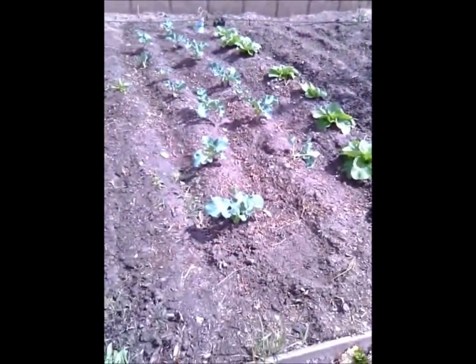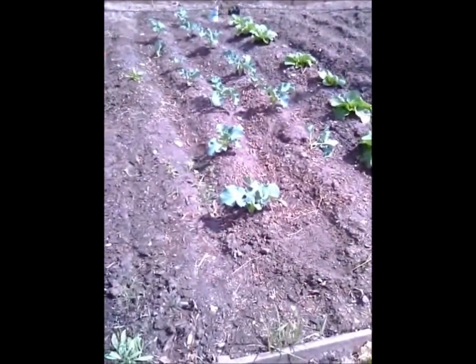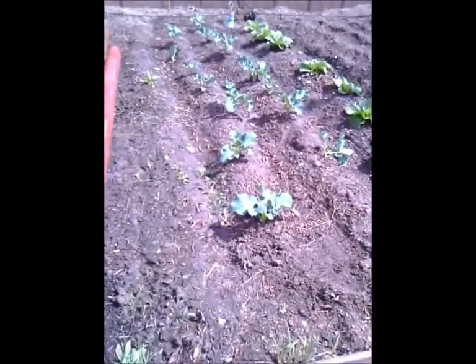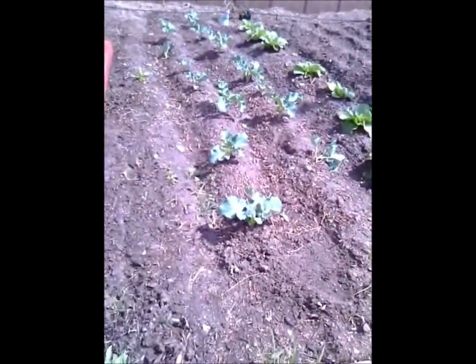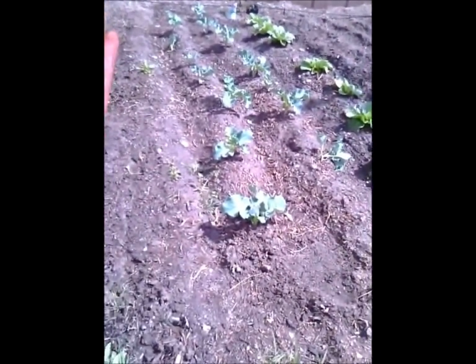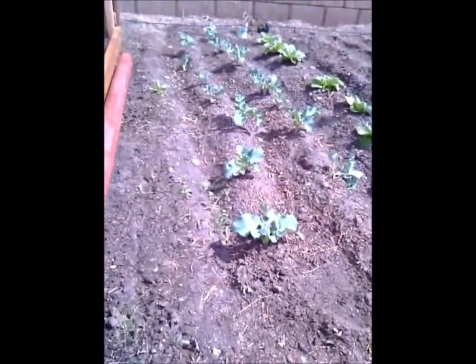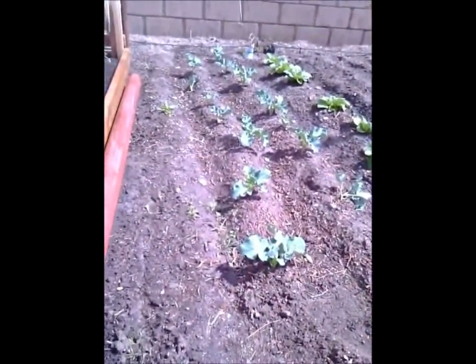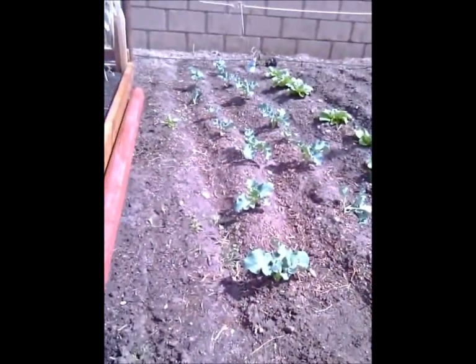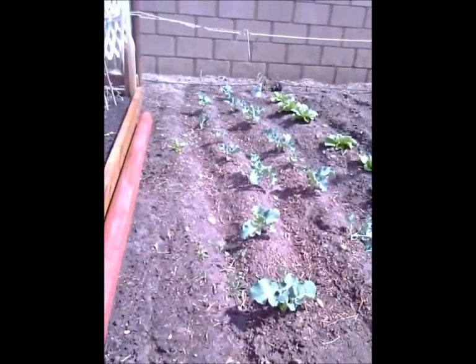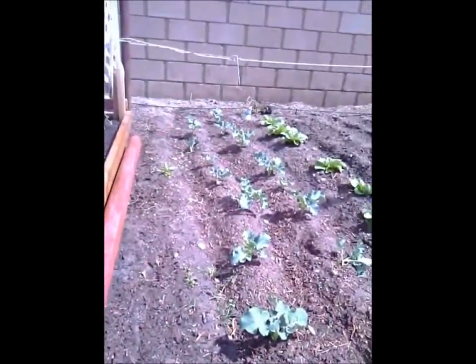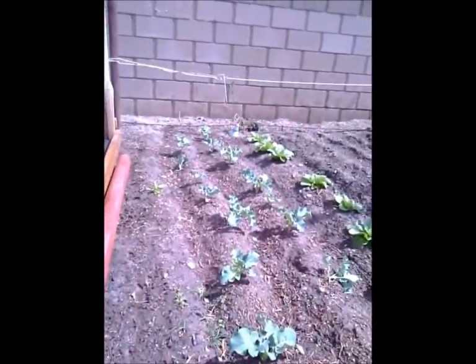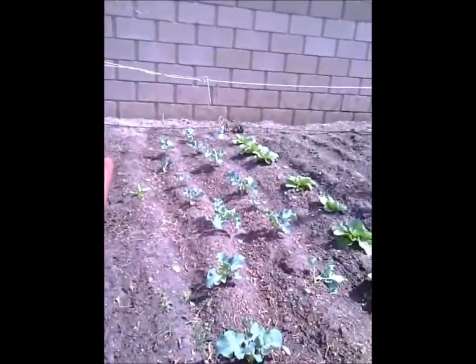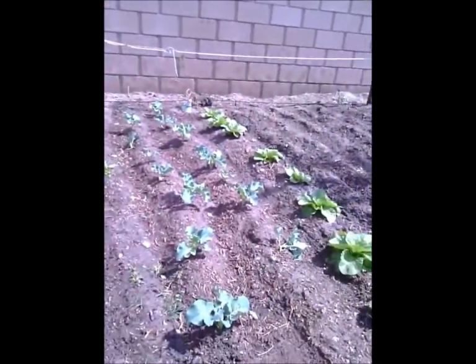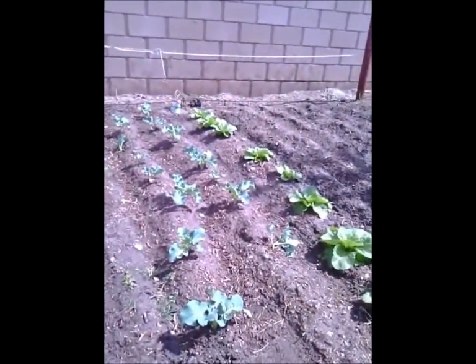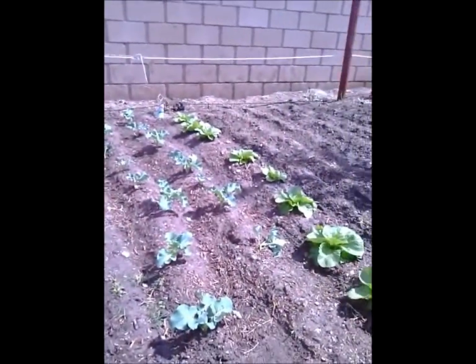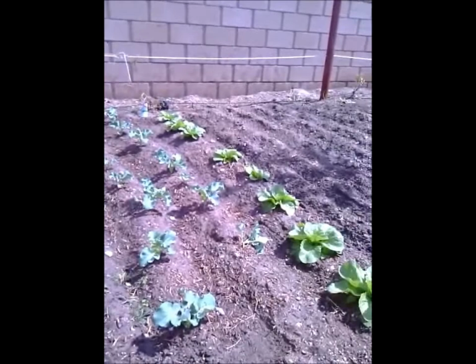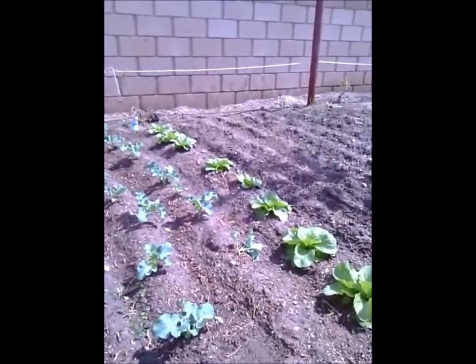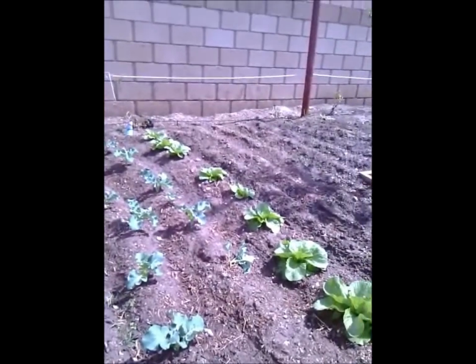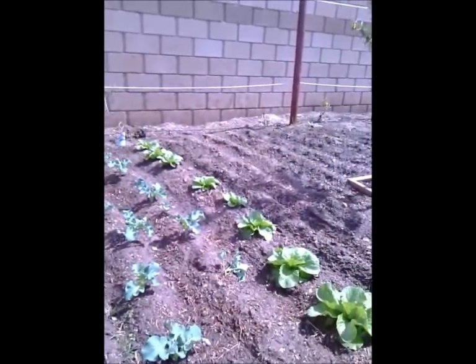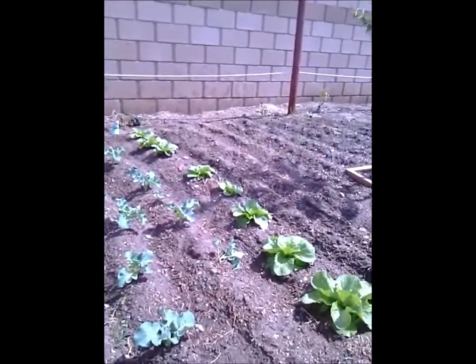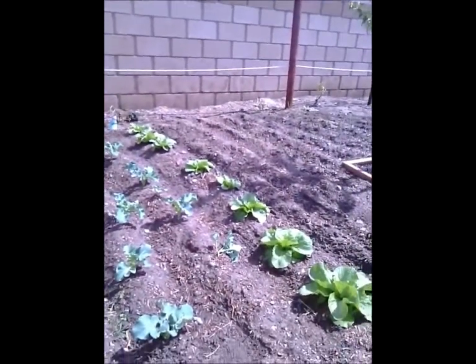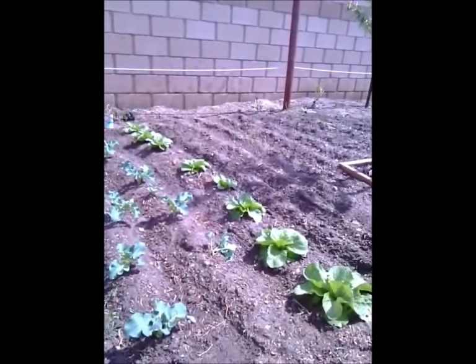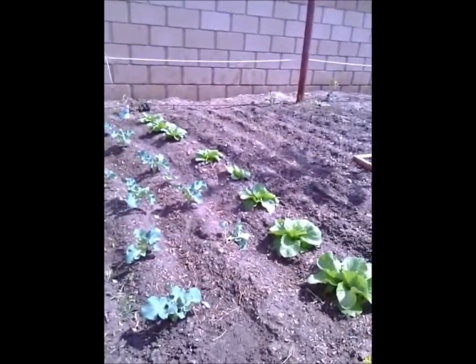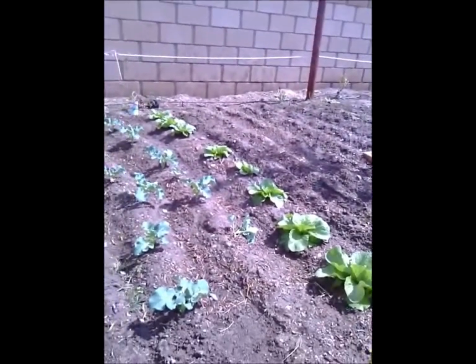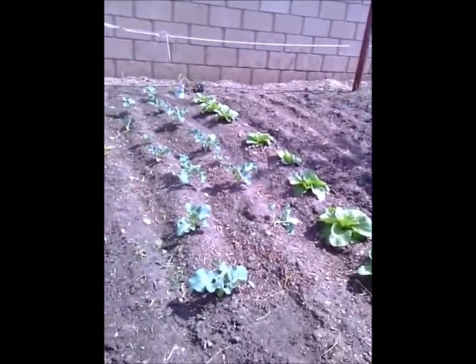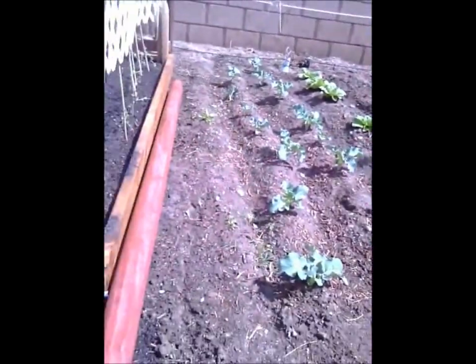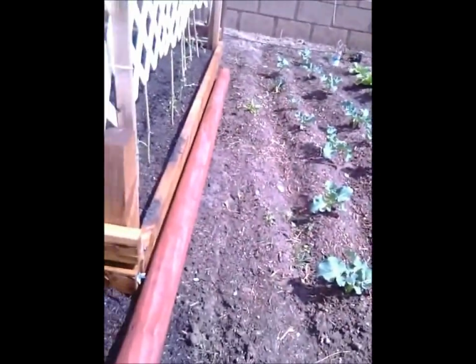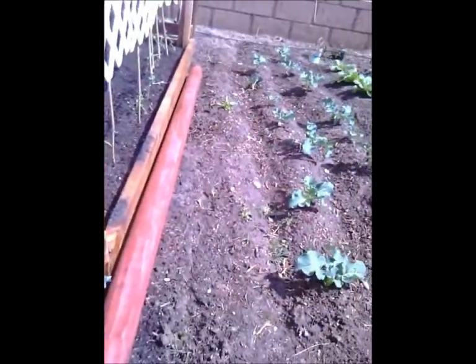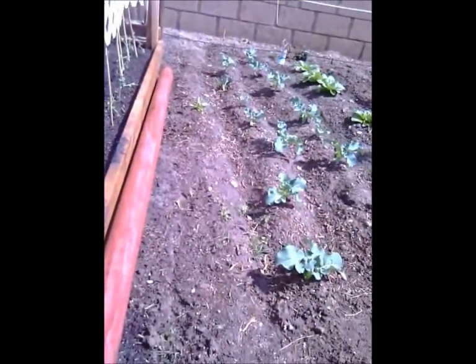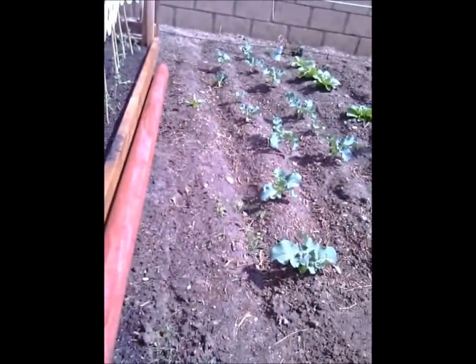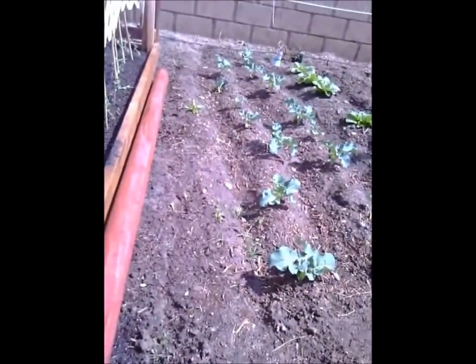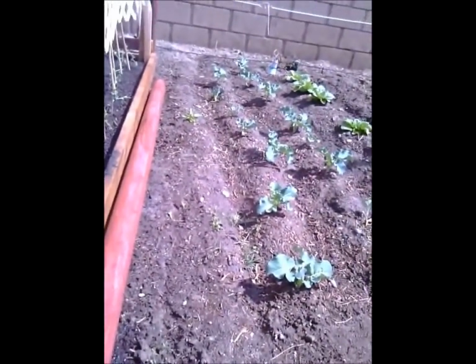And broccoli — I got broccoli growing down this row. Two rows of broccoli. Pretty soon I'll have mustard greens.